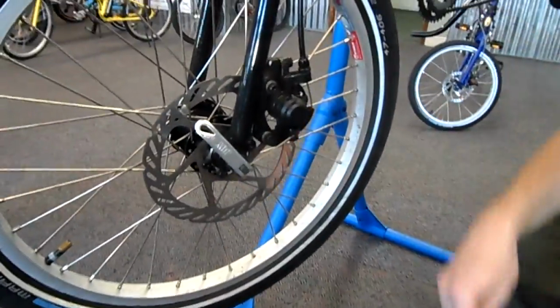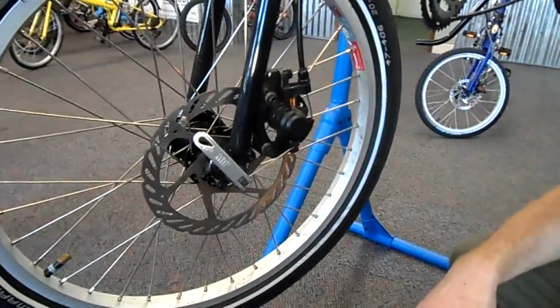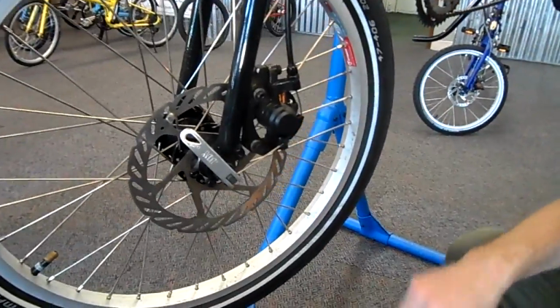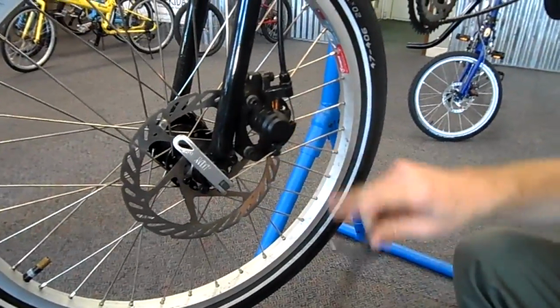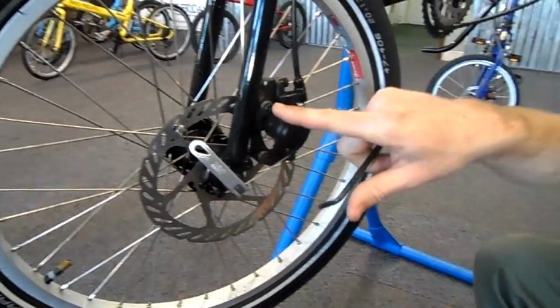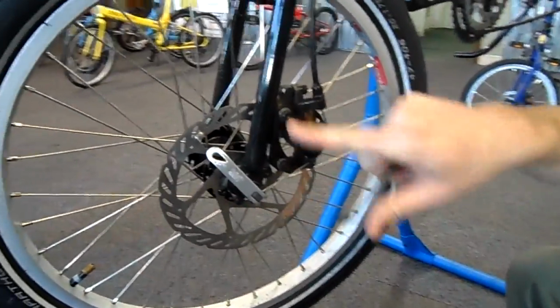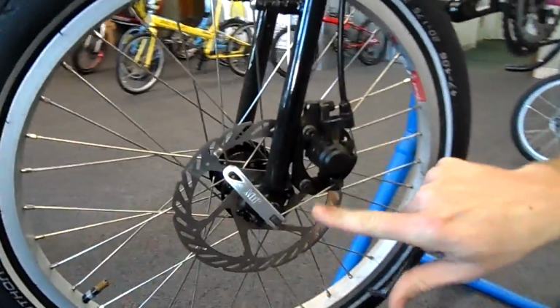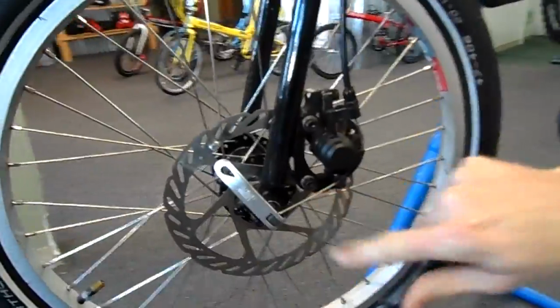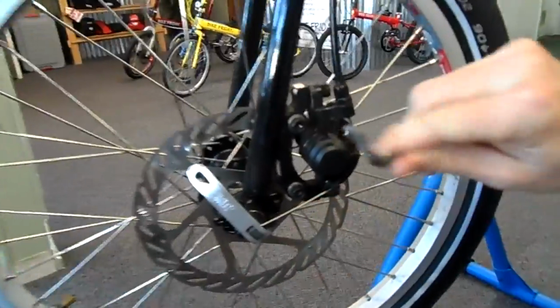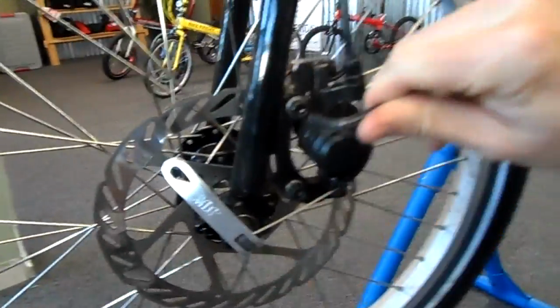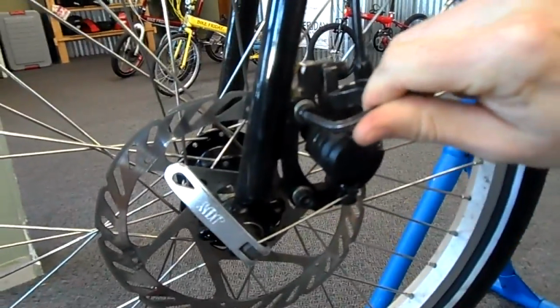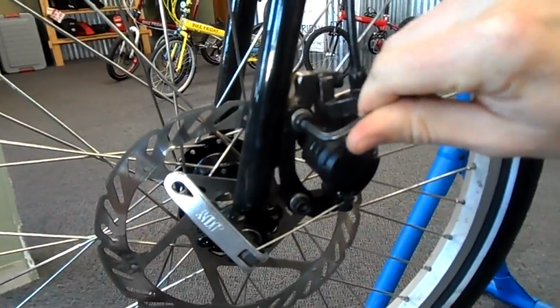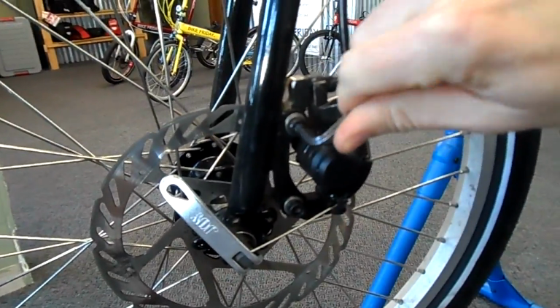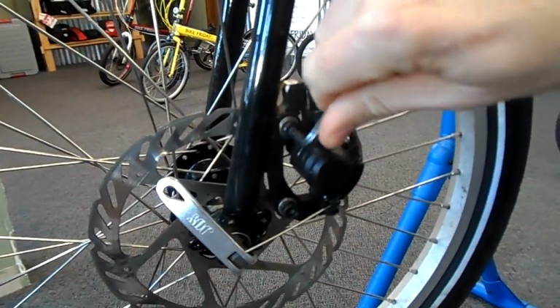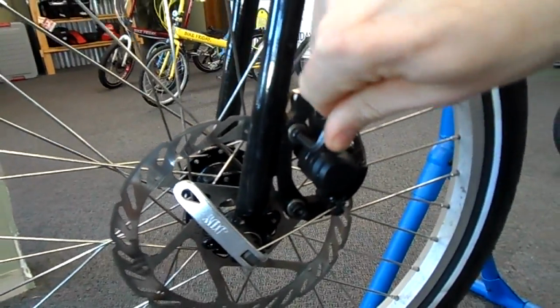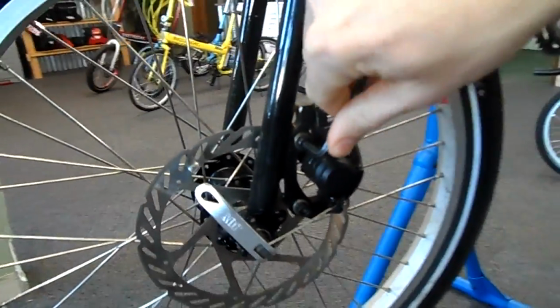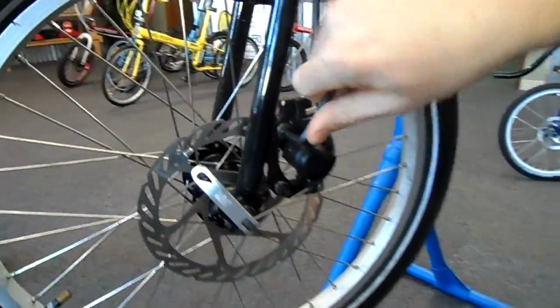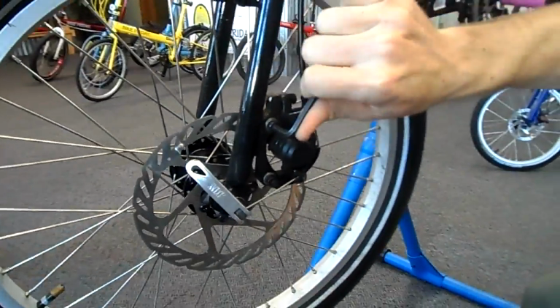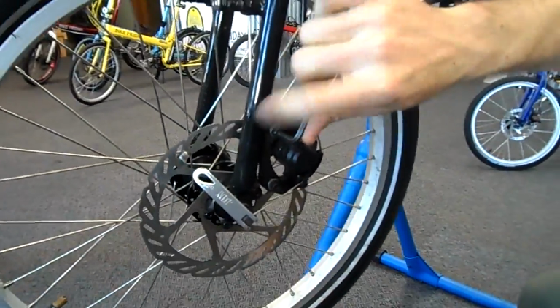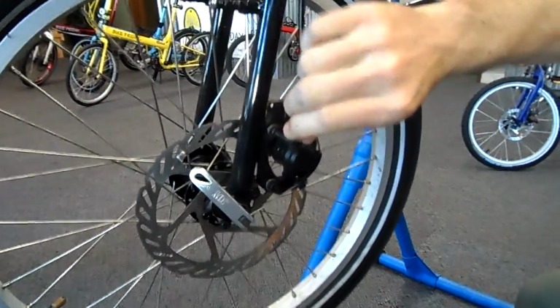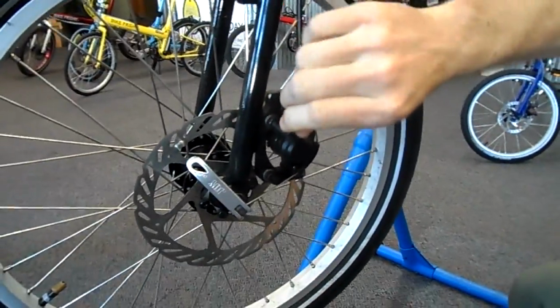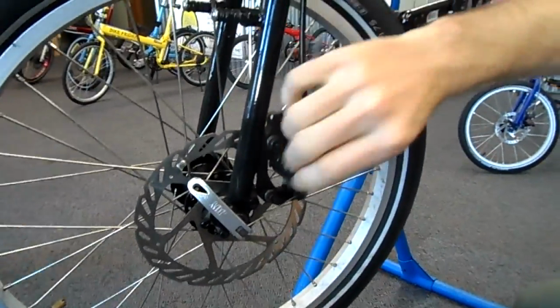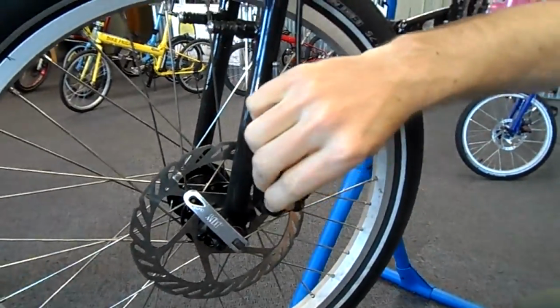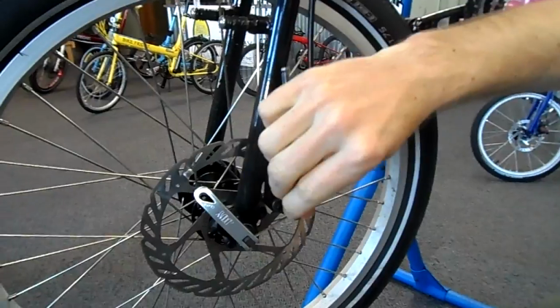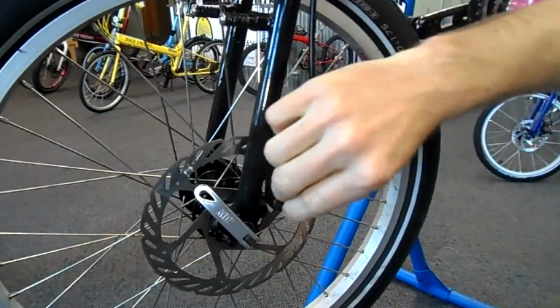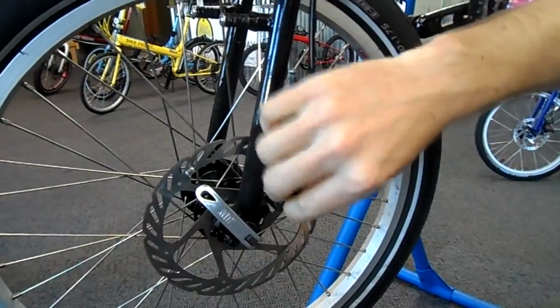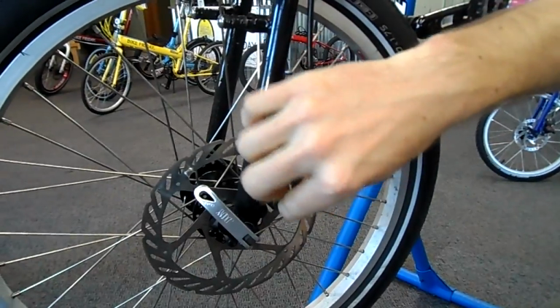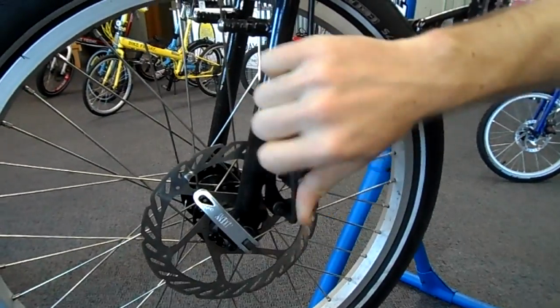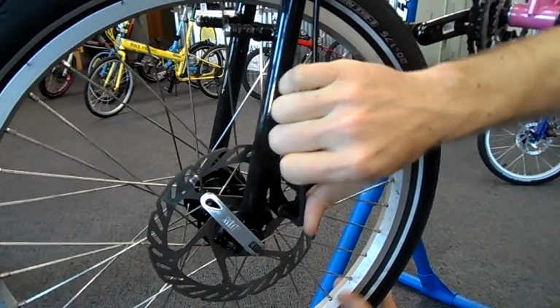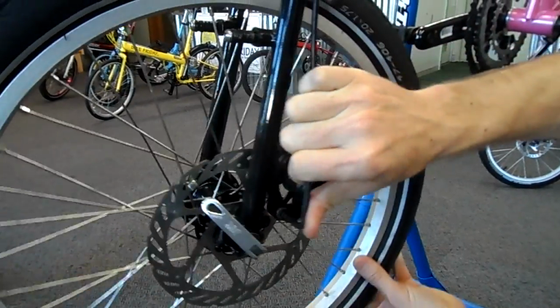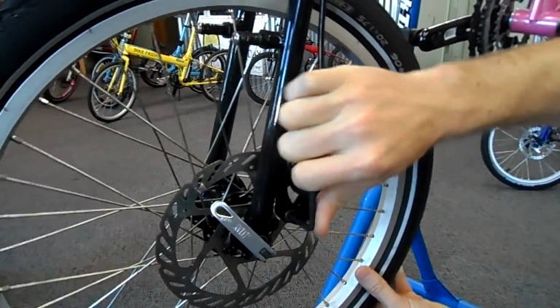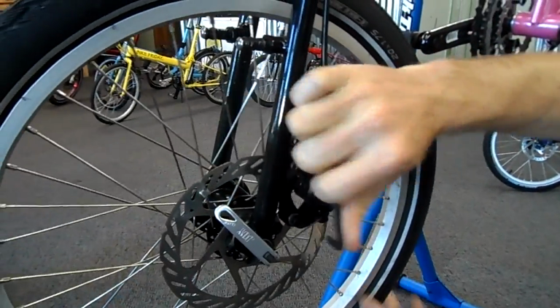First thing to check is that these bolts are tight. Go ahead and put a 5mm Allen wrench in there and double check that those bolts don't have any movement in them.